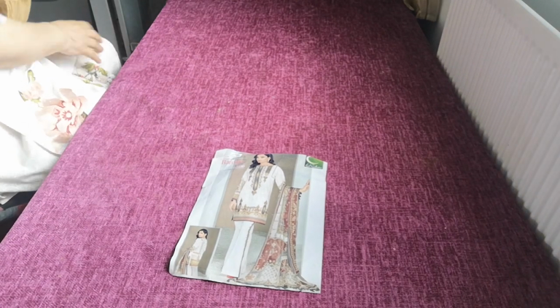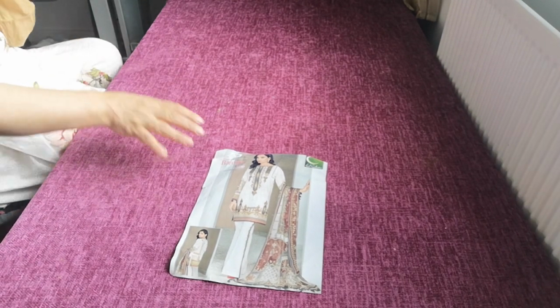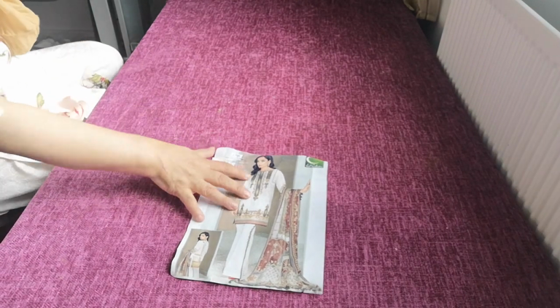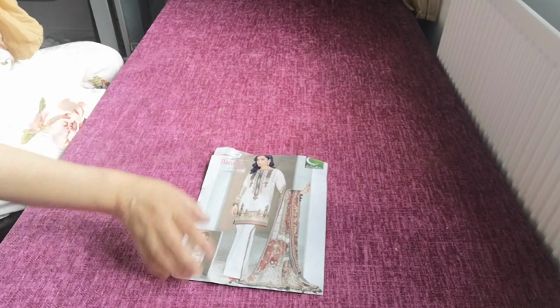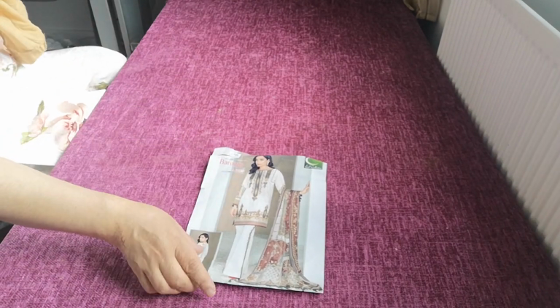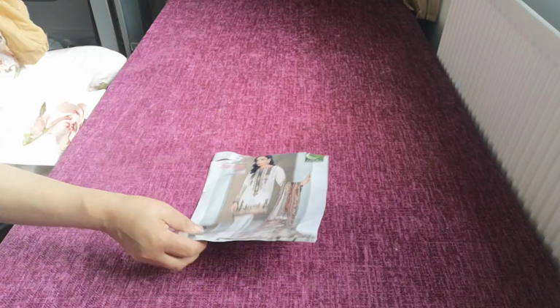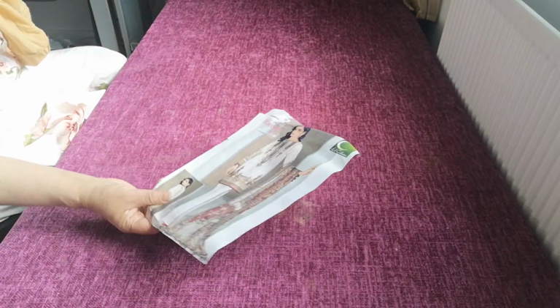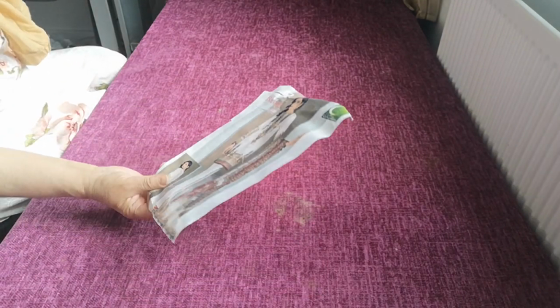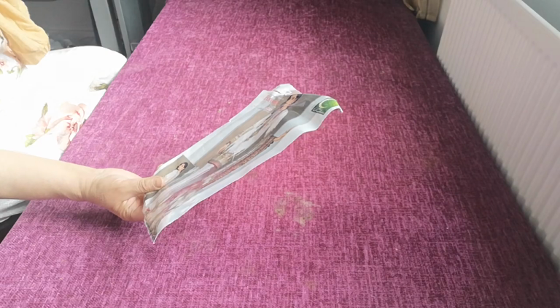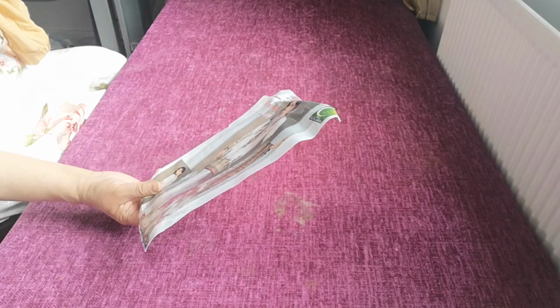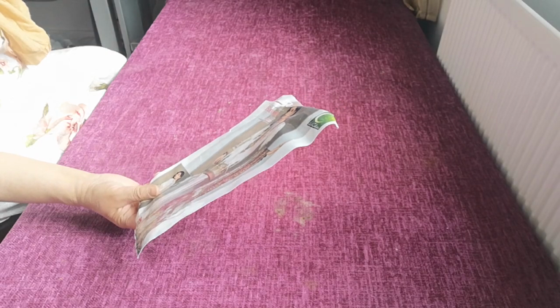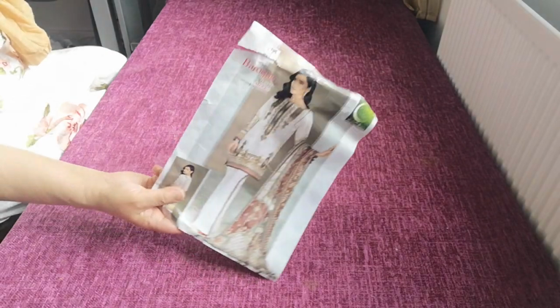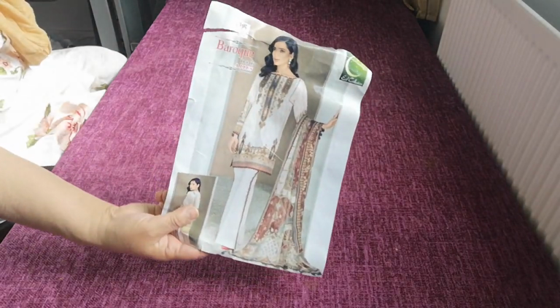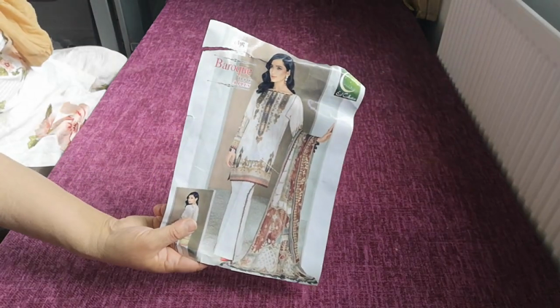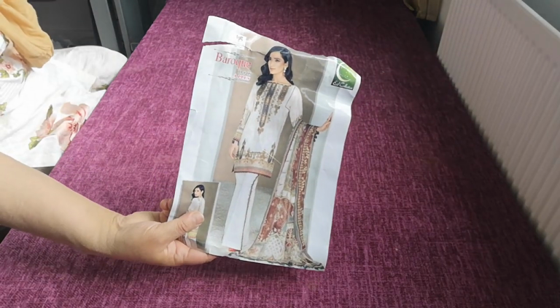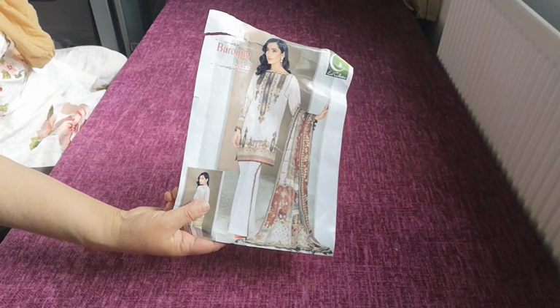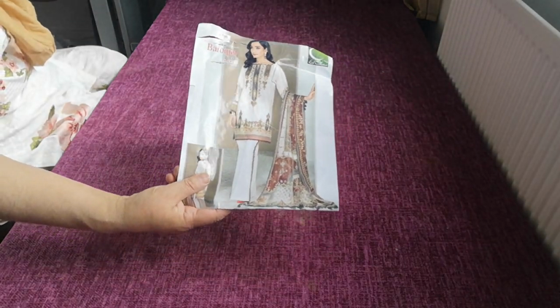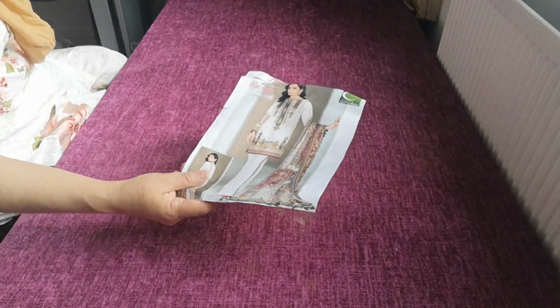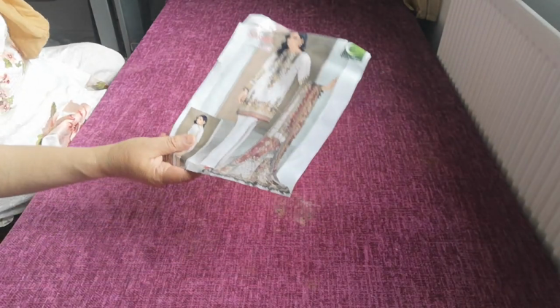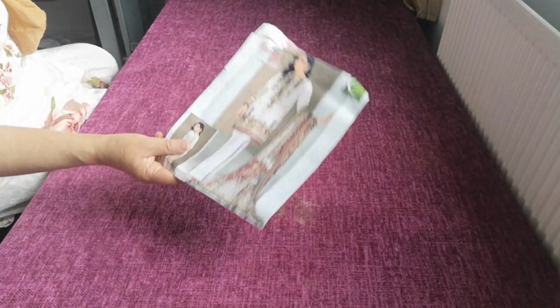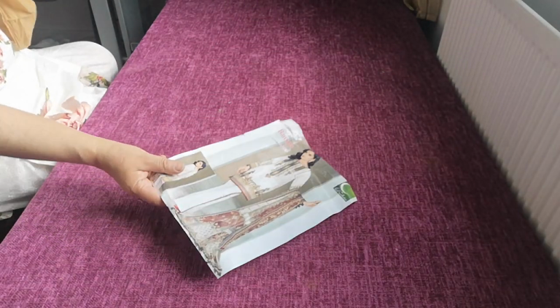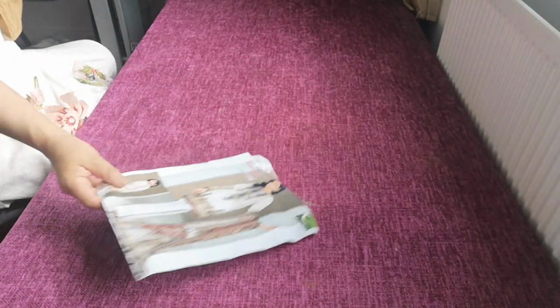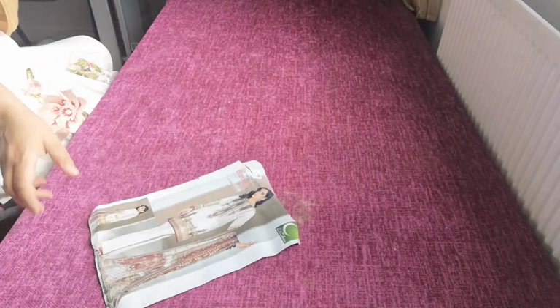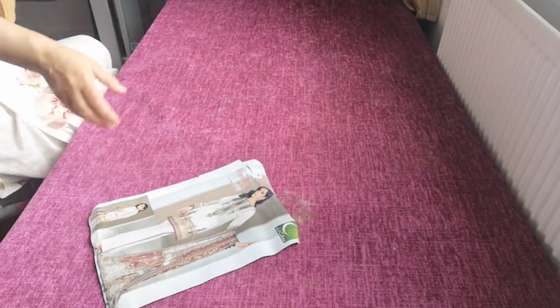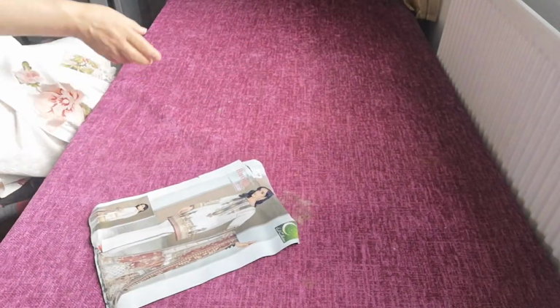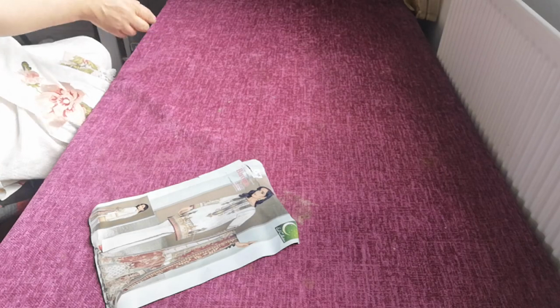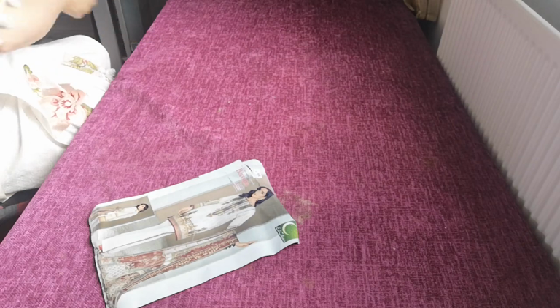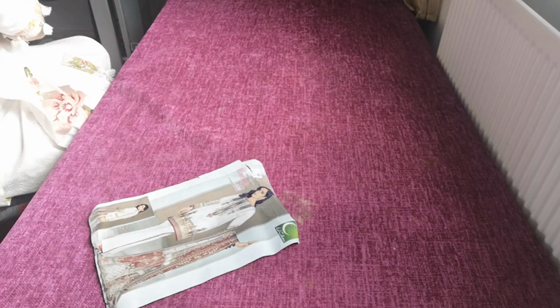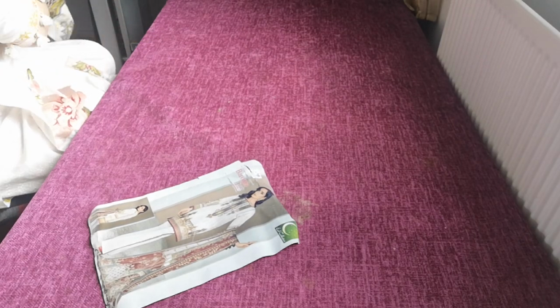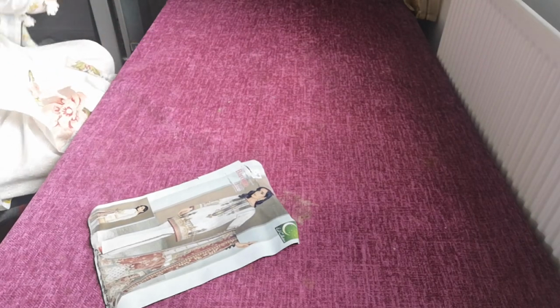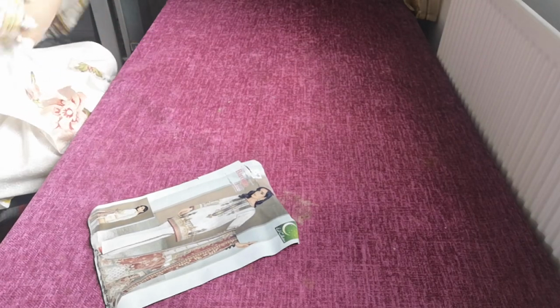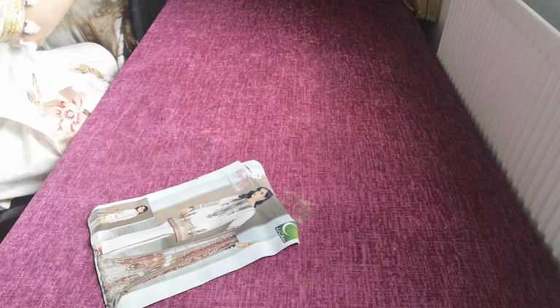This one is another one by Baruch — design number 09. This is an absolutely gorgeous suit. I absolutely love this suit.